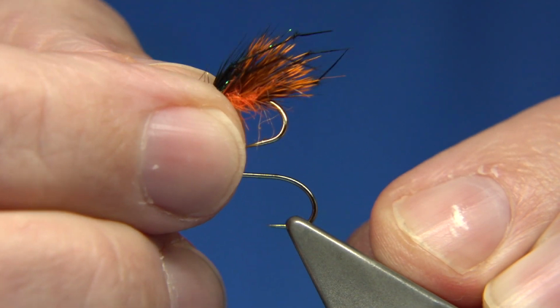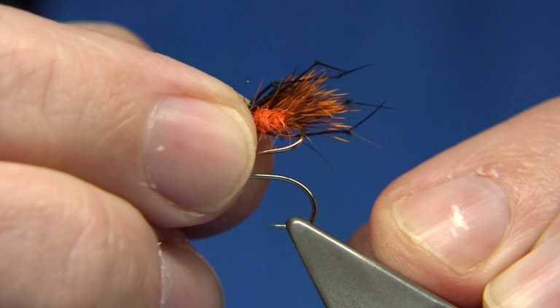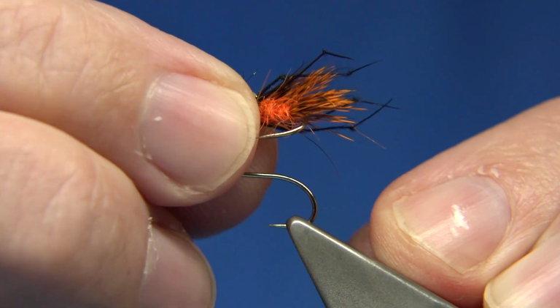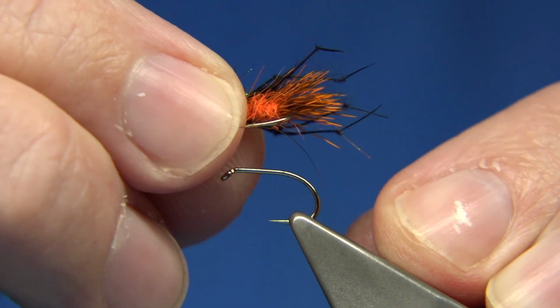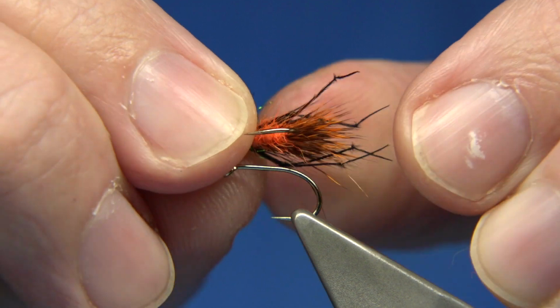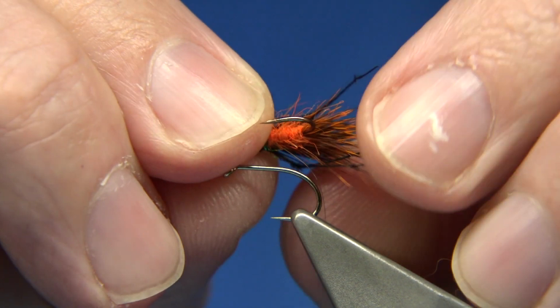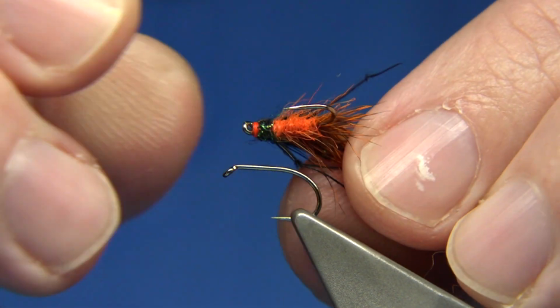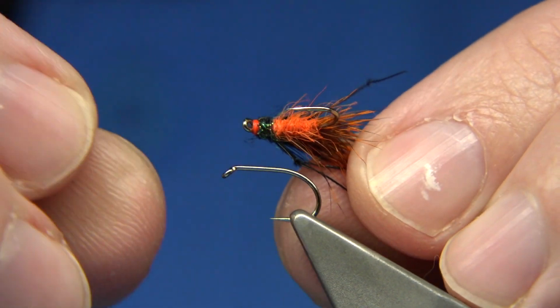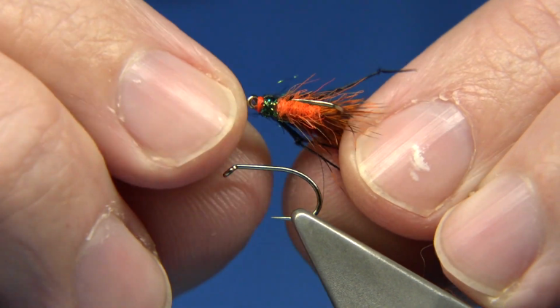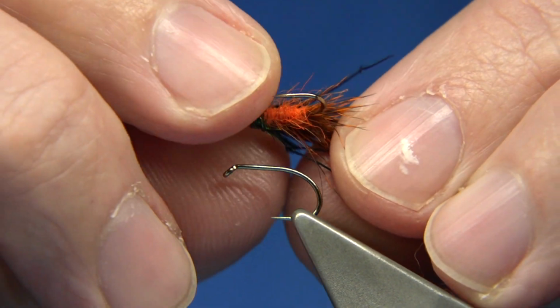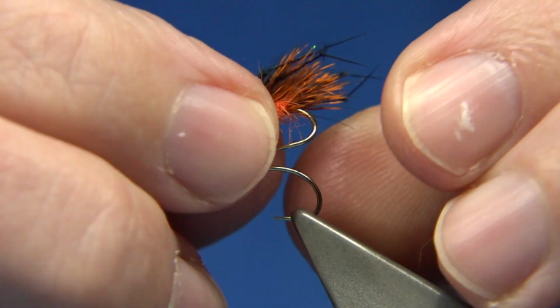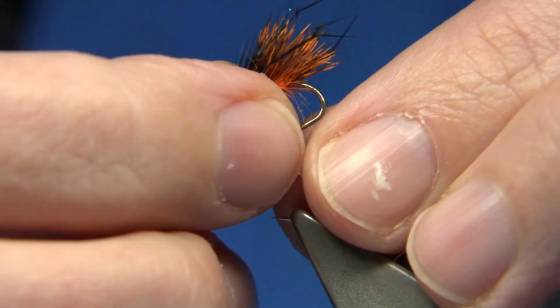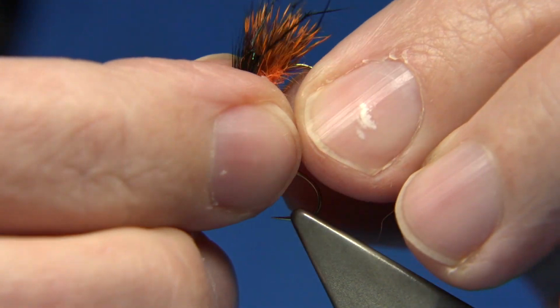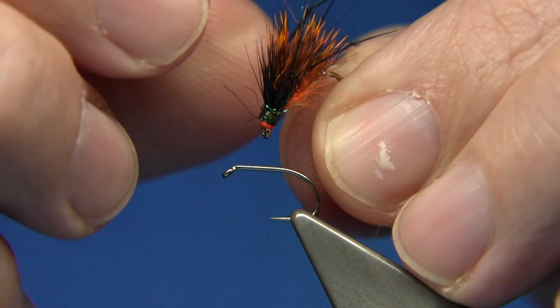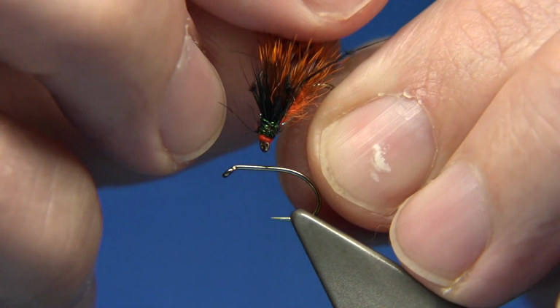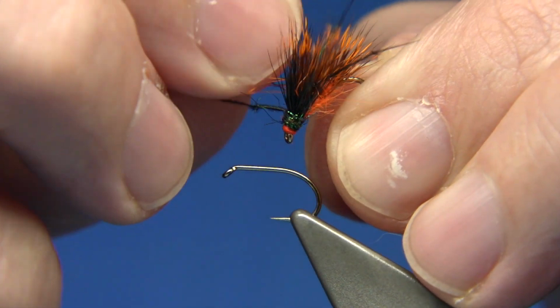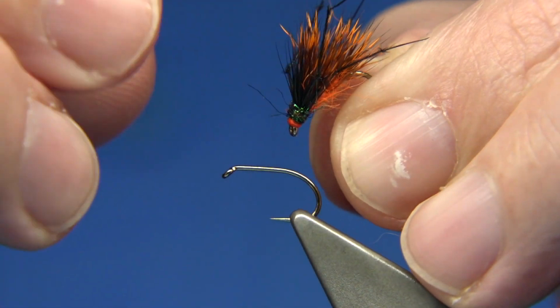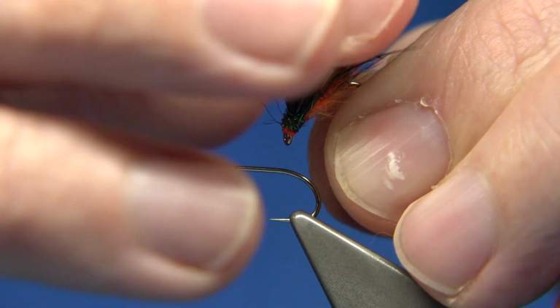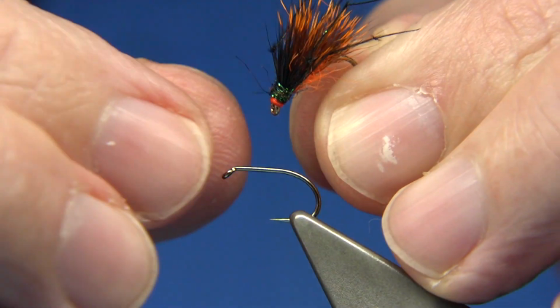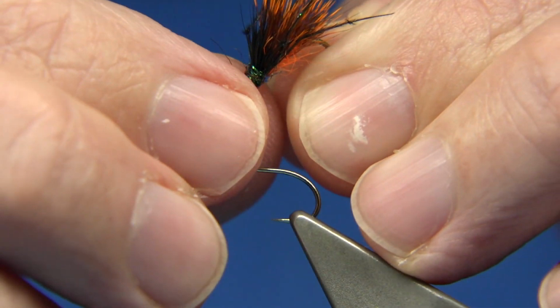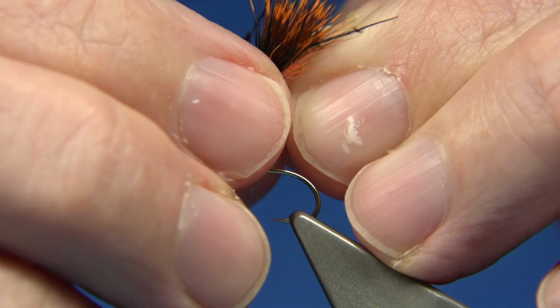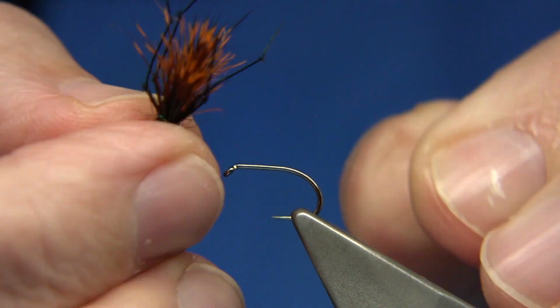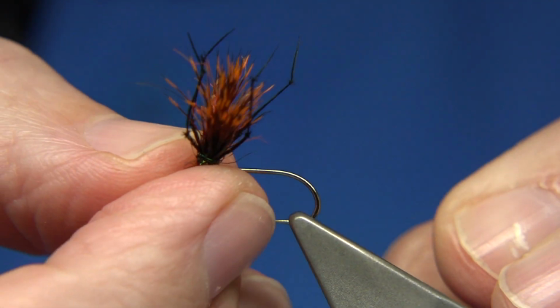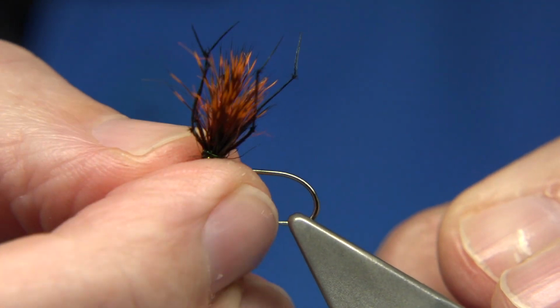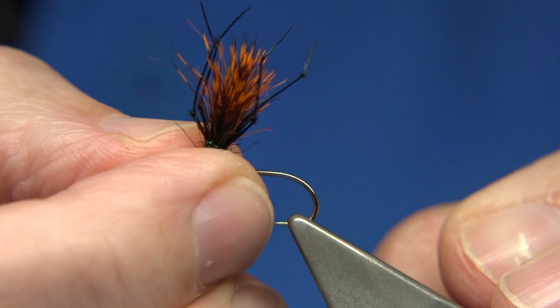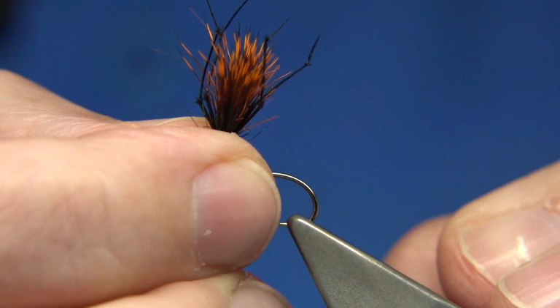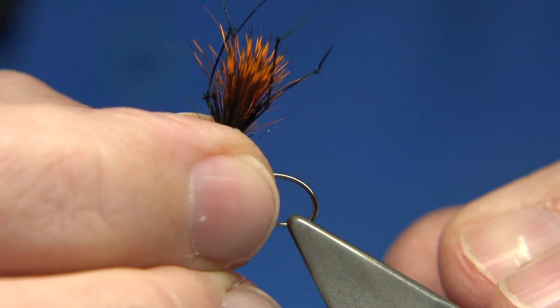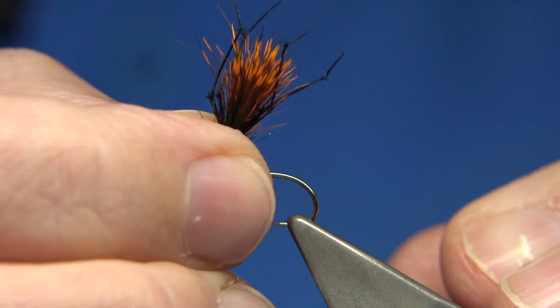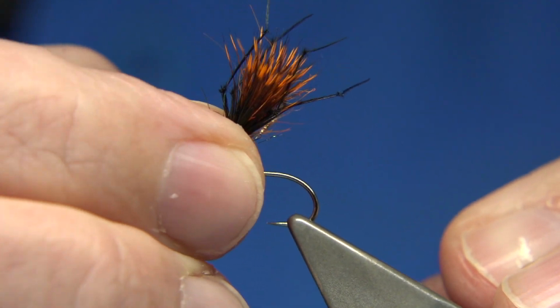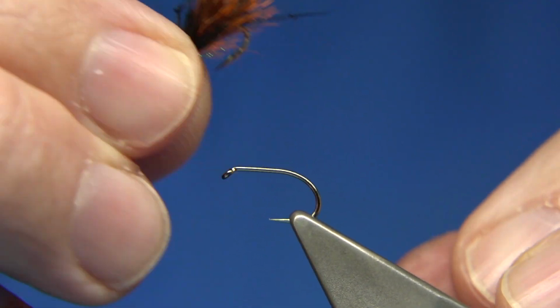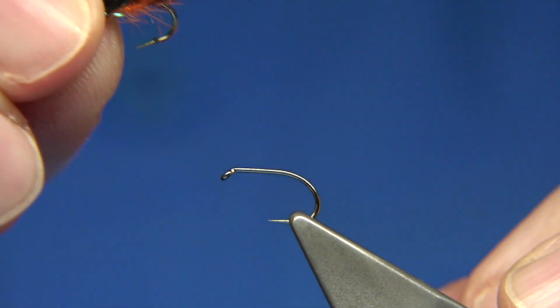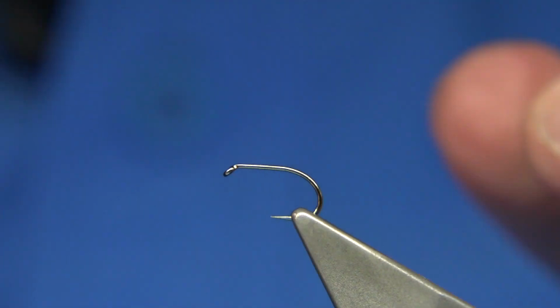Now this is quite bright as you can see — it's orange — and especially in coloured water or peat-stained water, this will certainly show up really well.